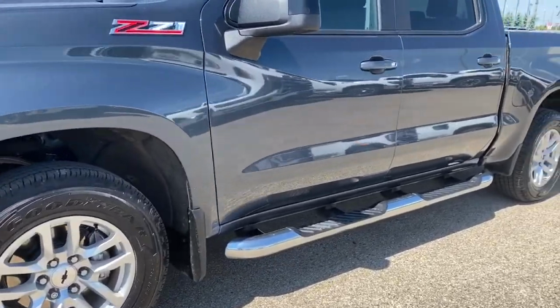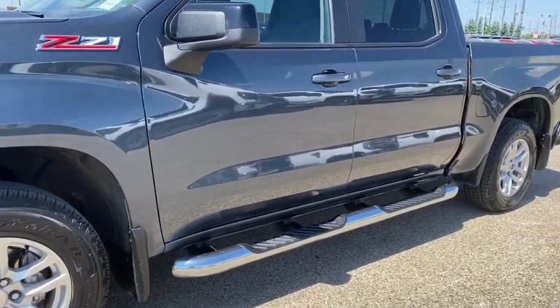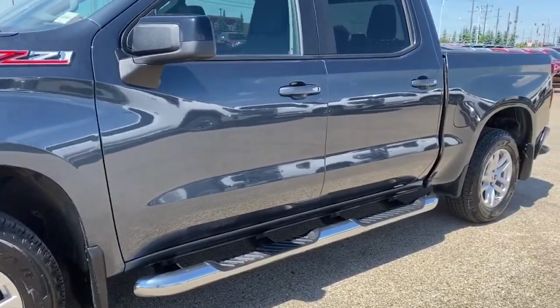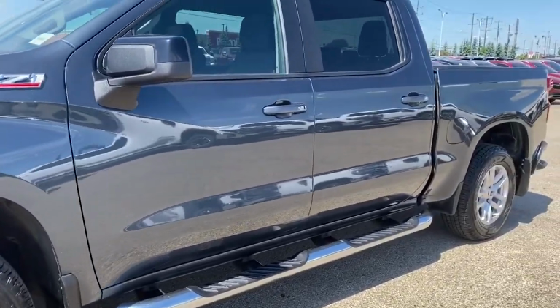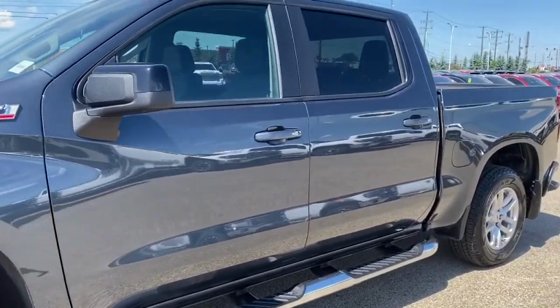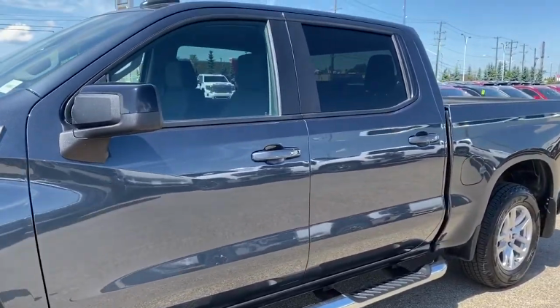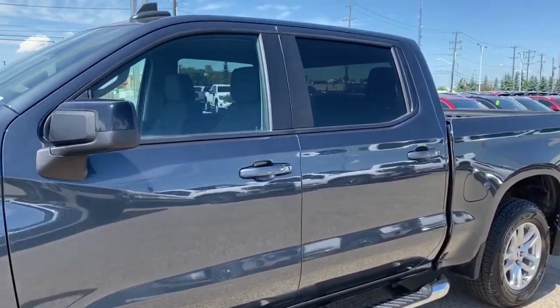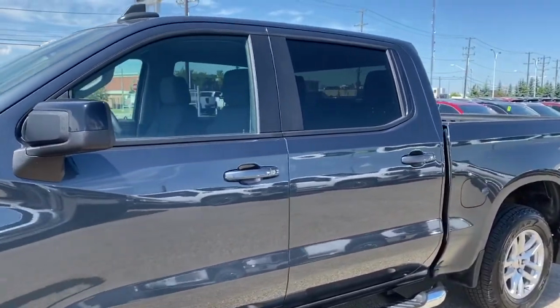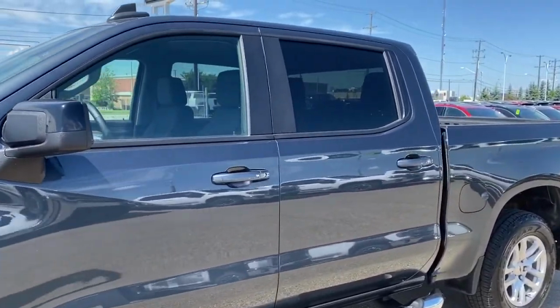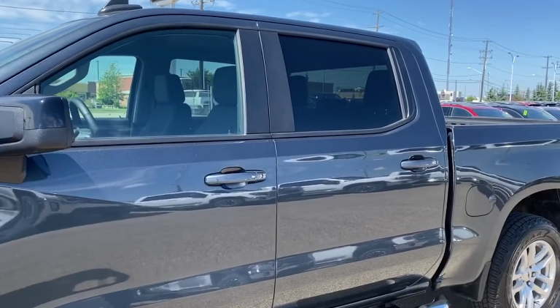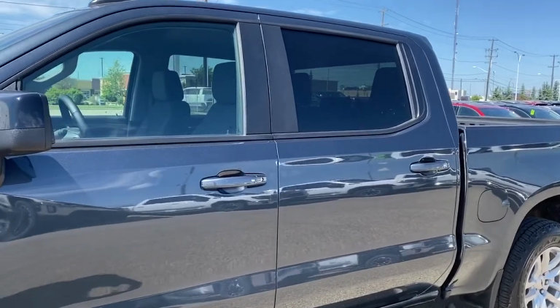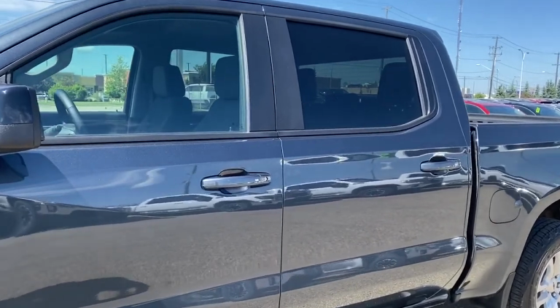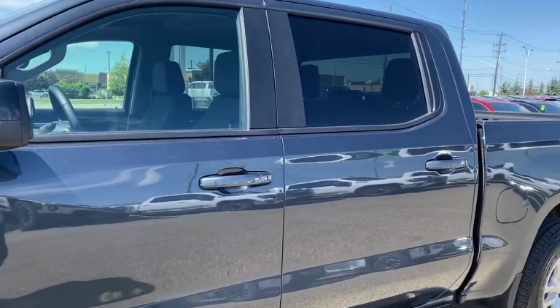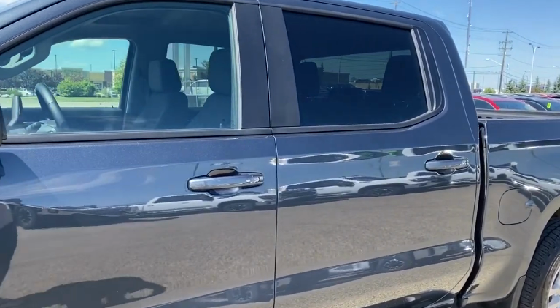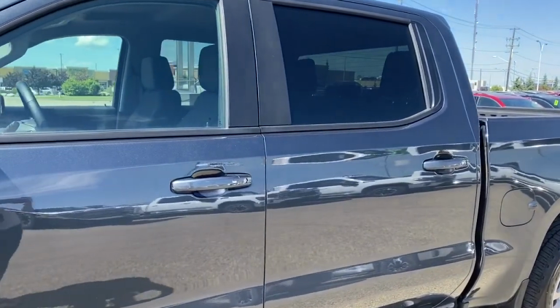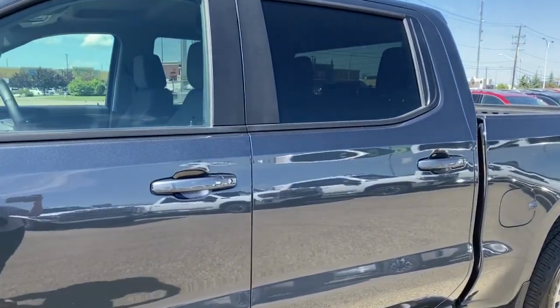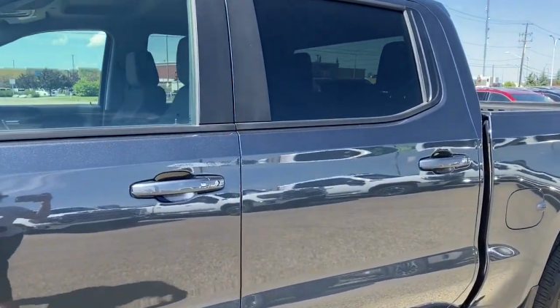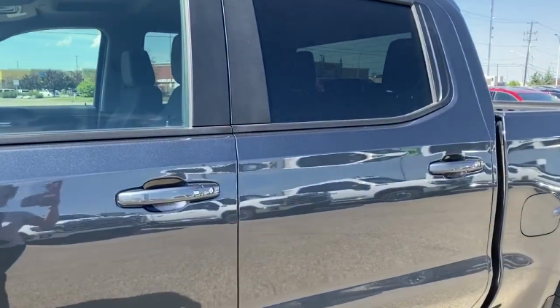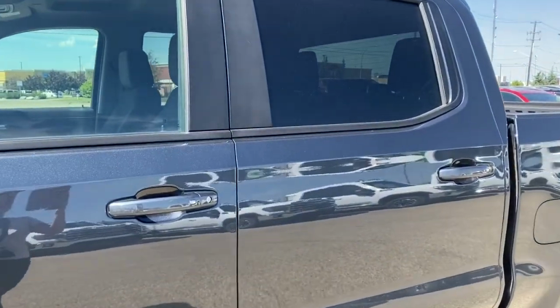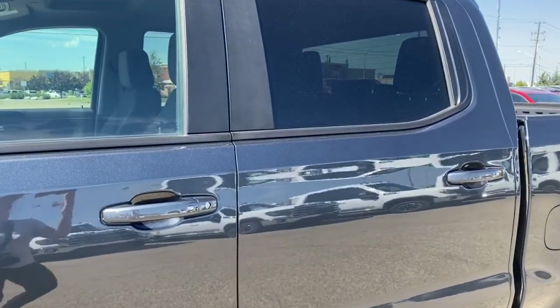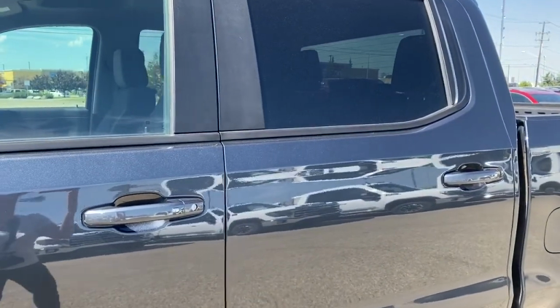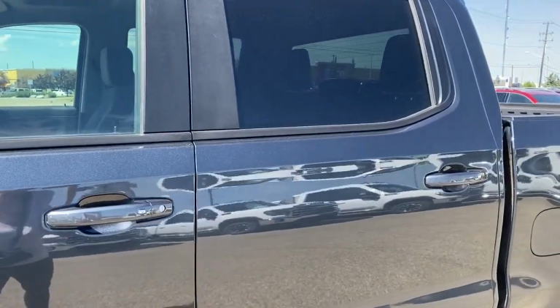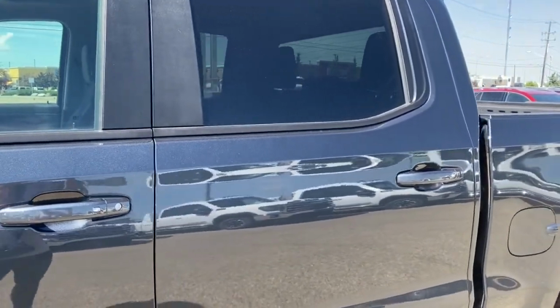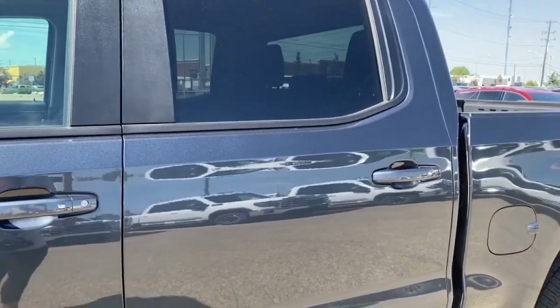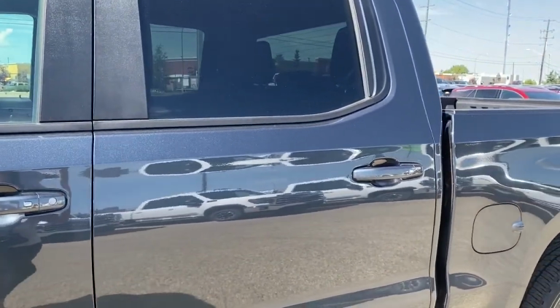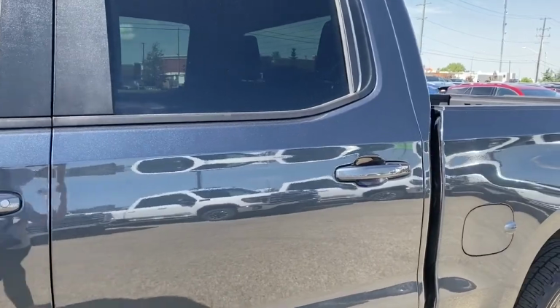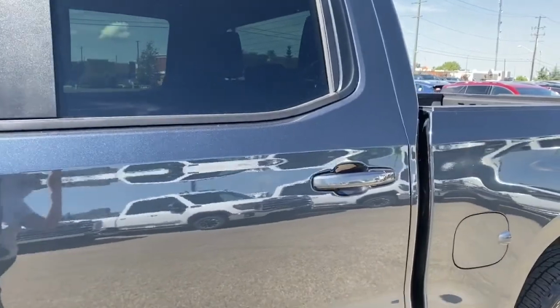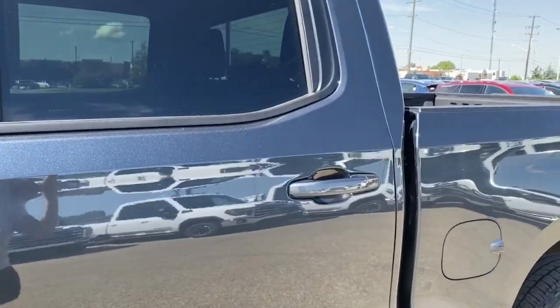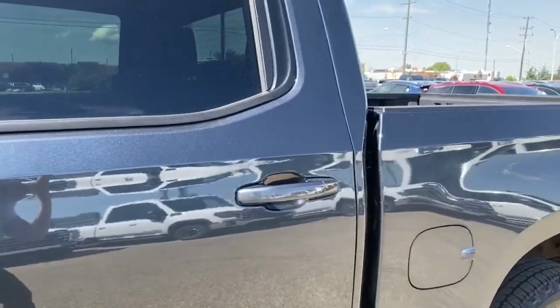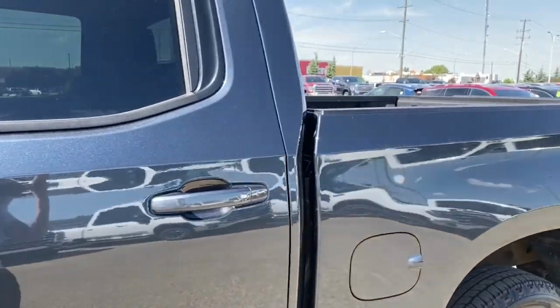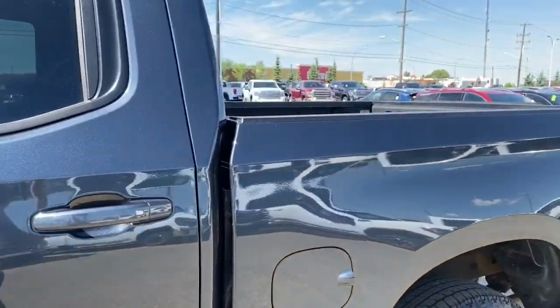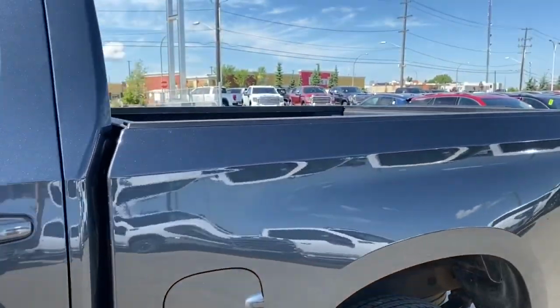Running boards down the side, rear tinted windows, and the door handles have intelligent access — so as long as you've got the key fob on you, push the silver button to lock or unlock the doors.